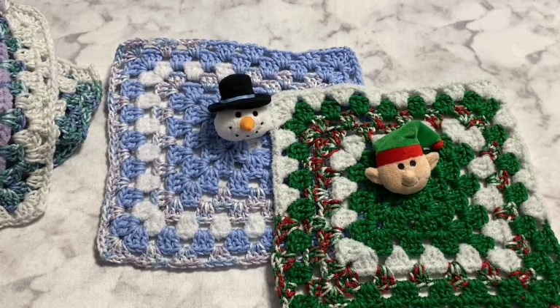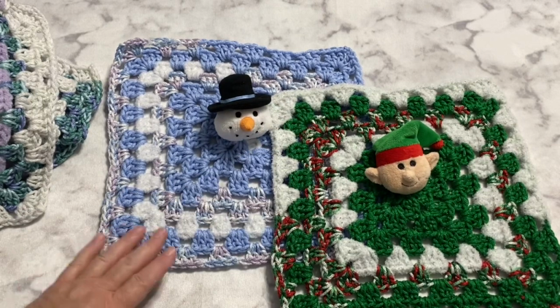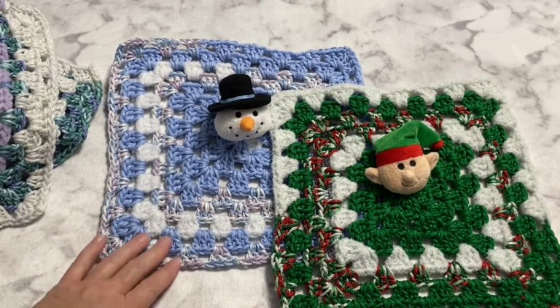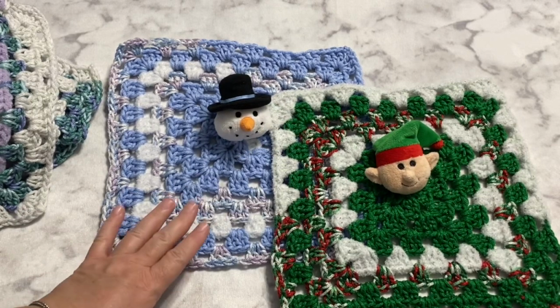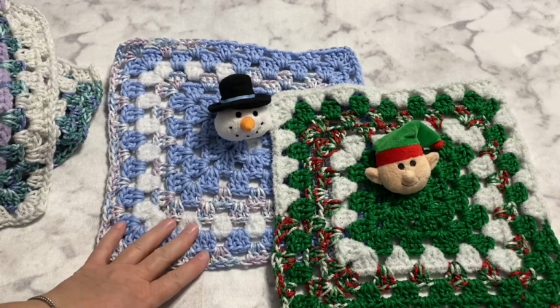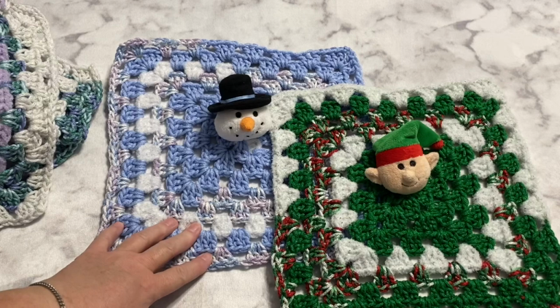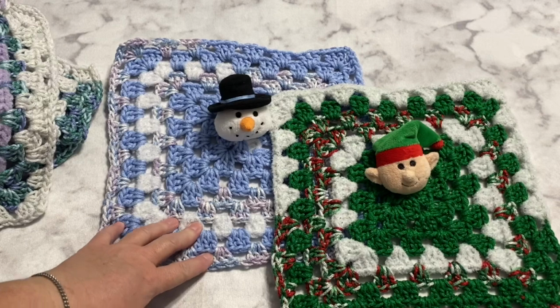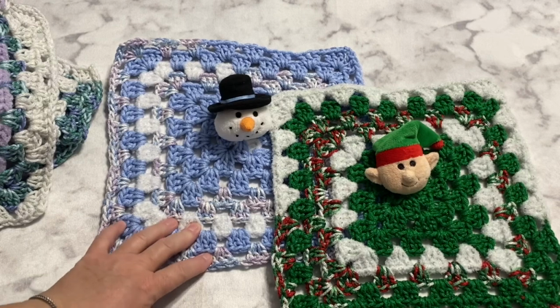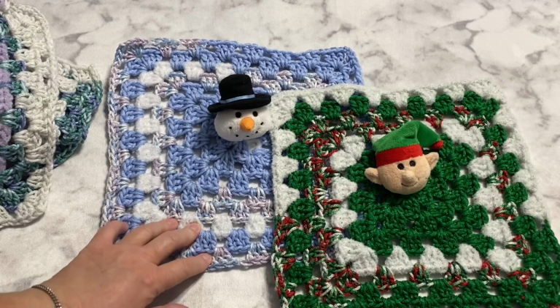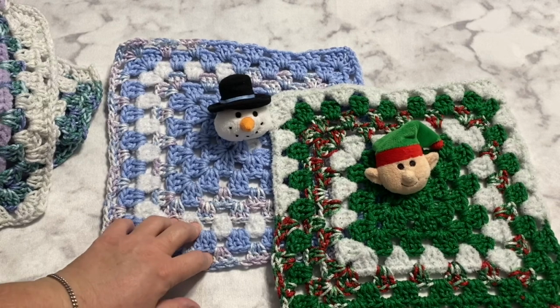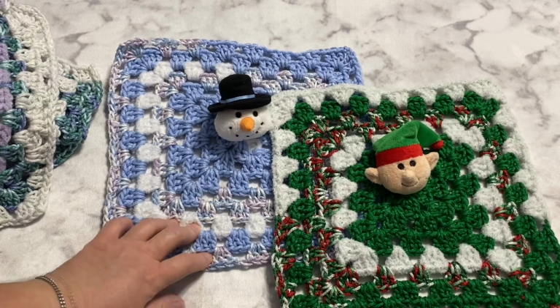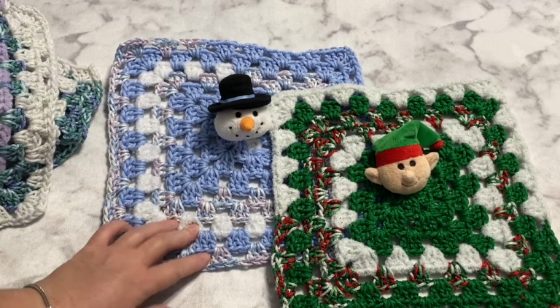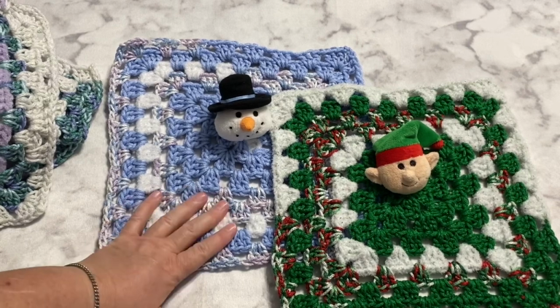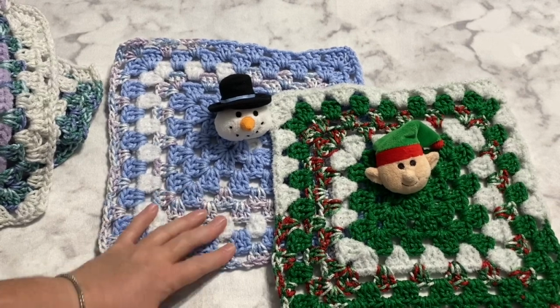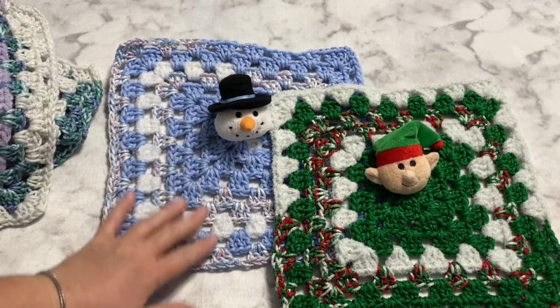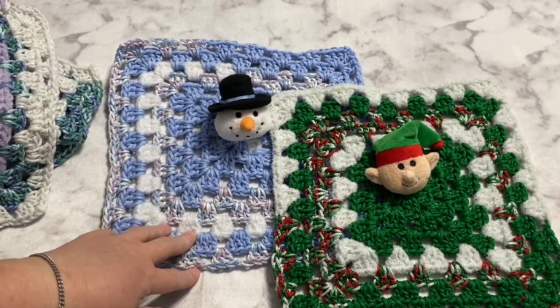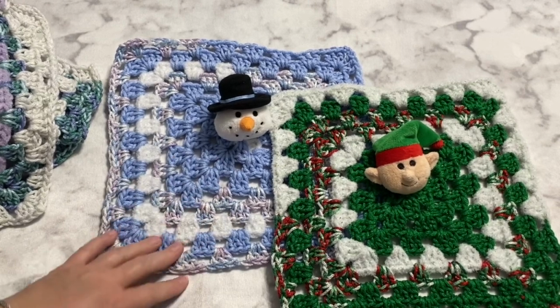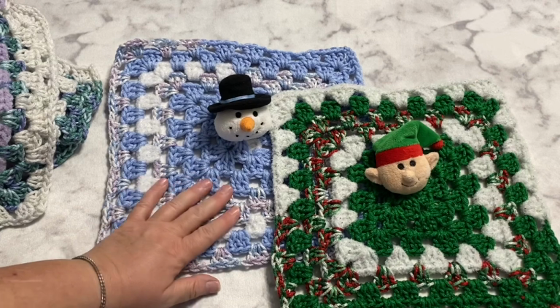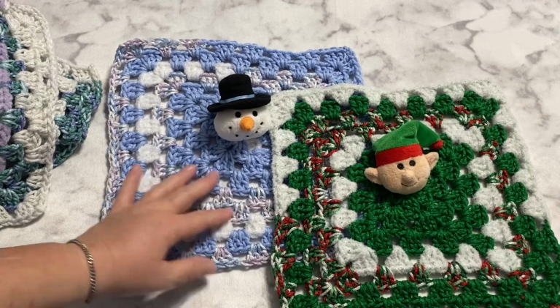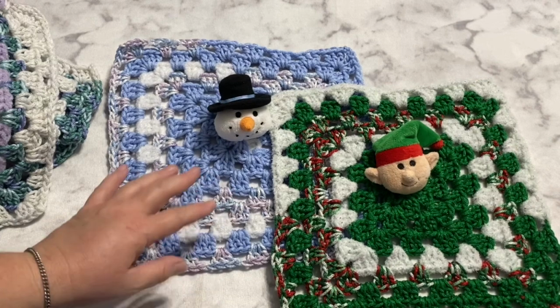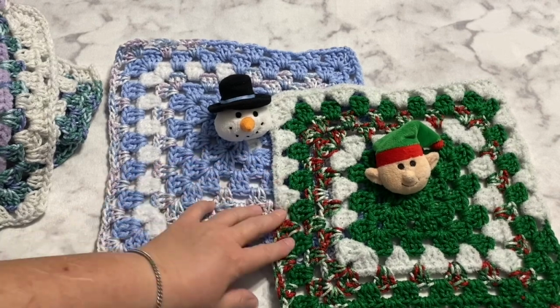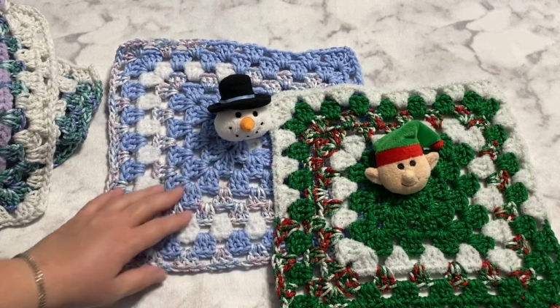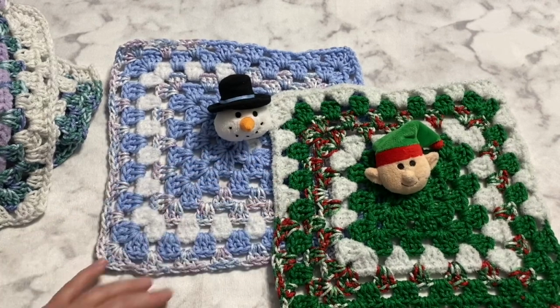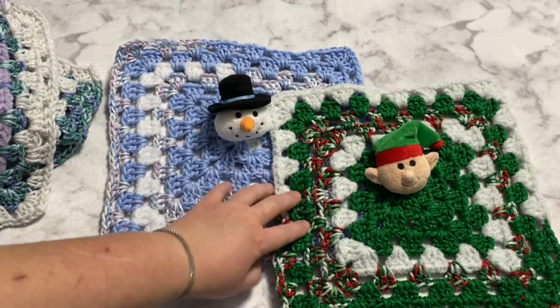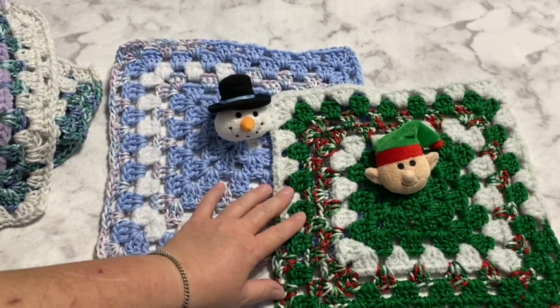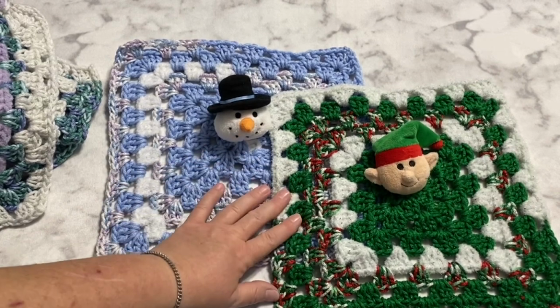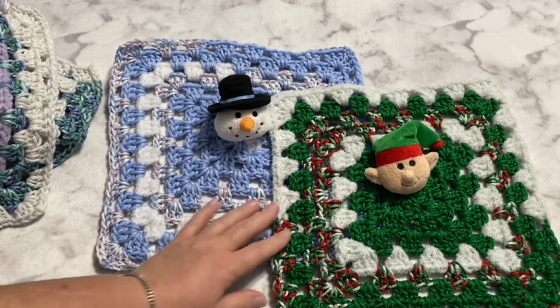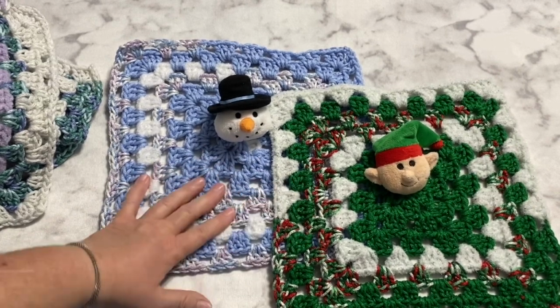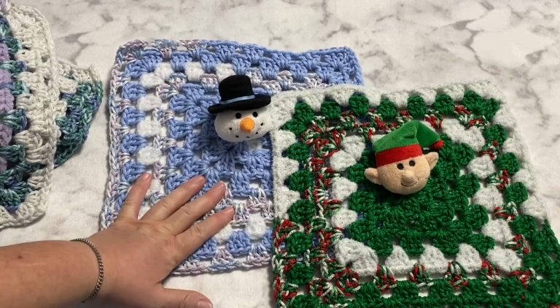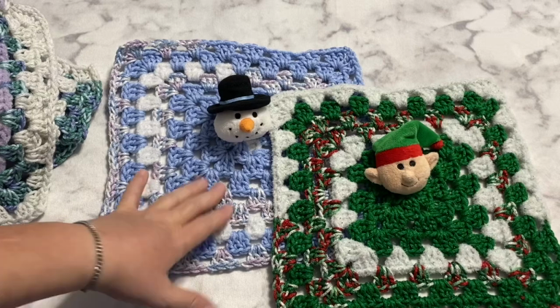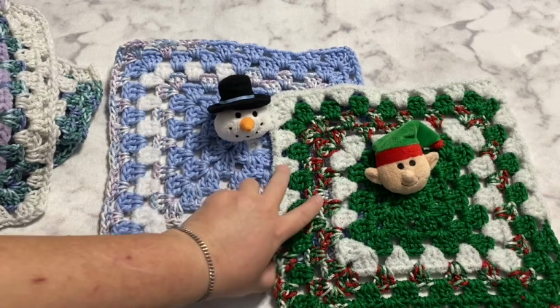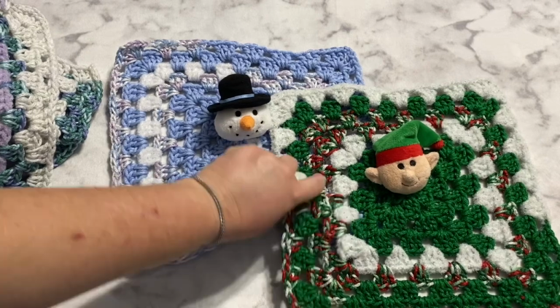I believe they're going to be three just before Valentine's Day. I've been saying they were two and a half, so I think they are going to be three just before Valentine's Day. We asked the mom ahead of time and she said the boys would love these, so they're going to get these two.